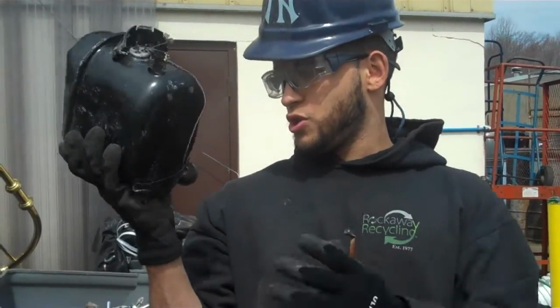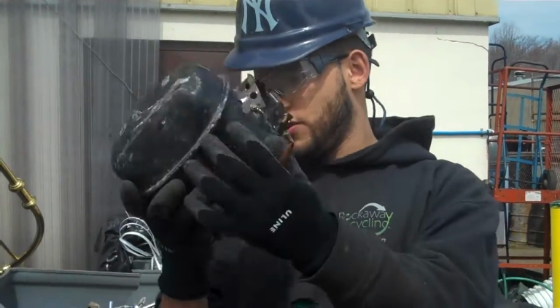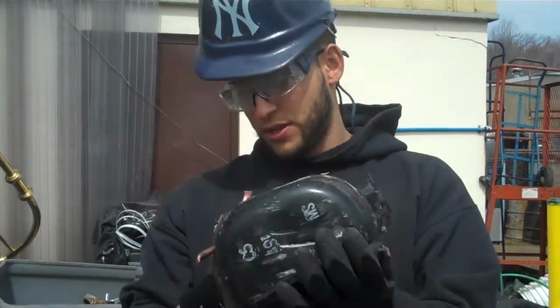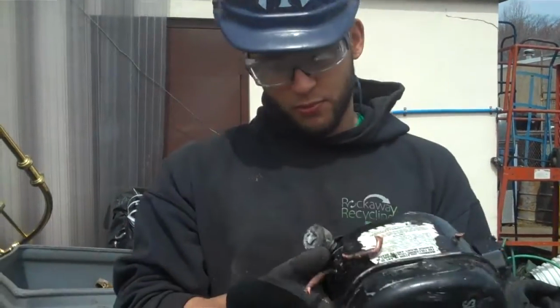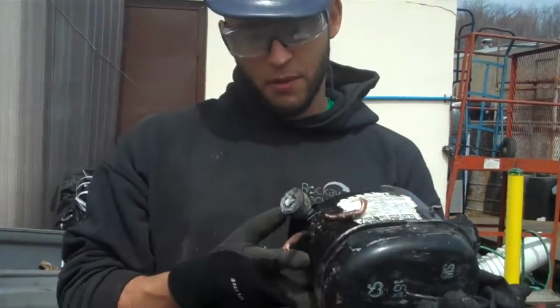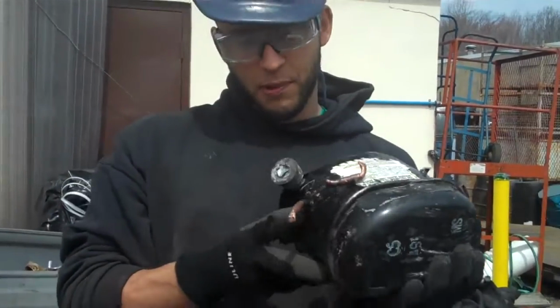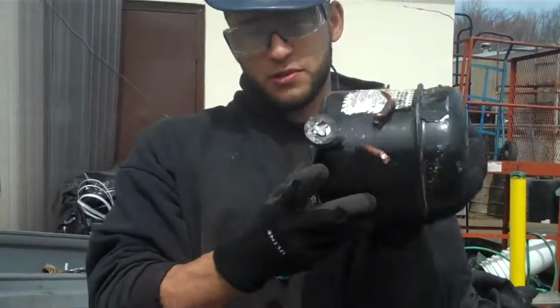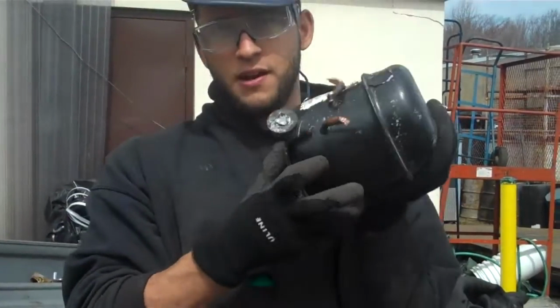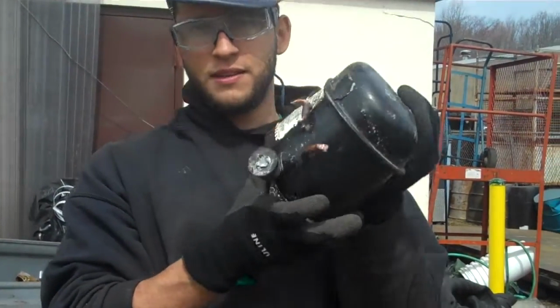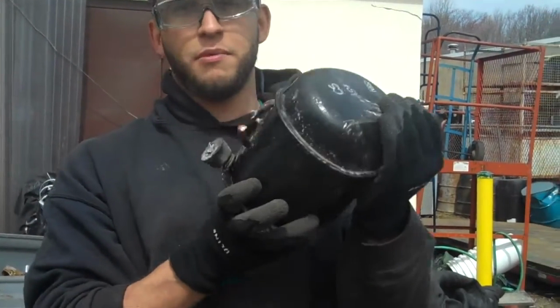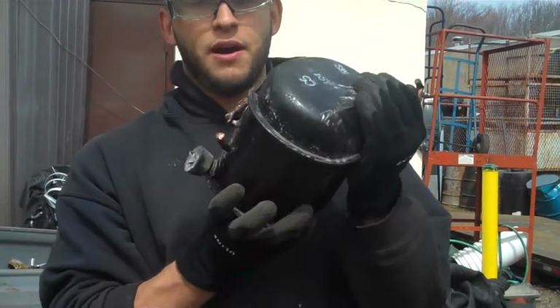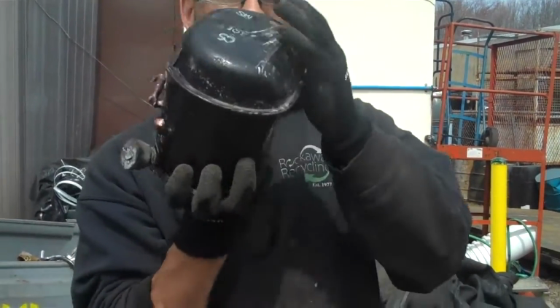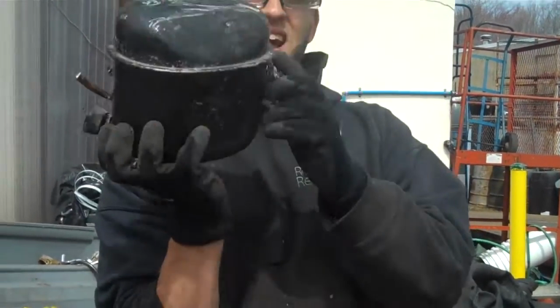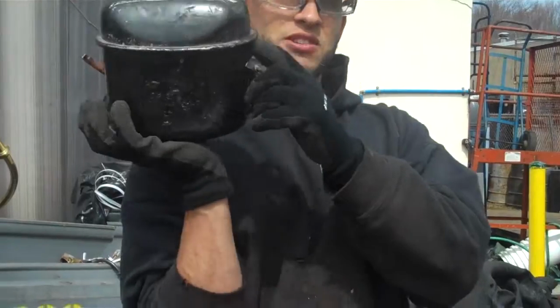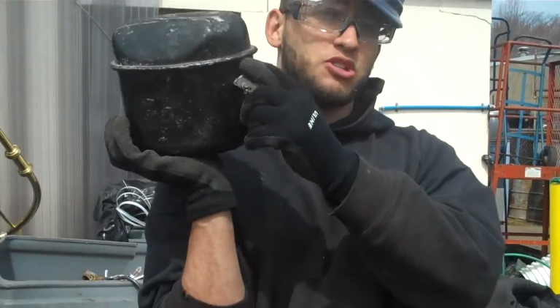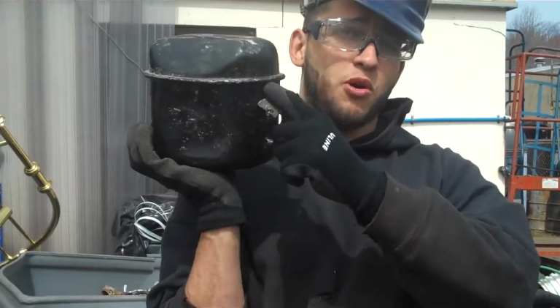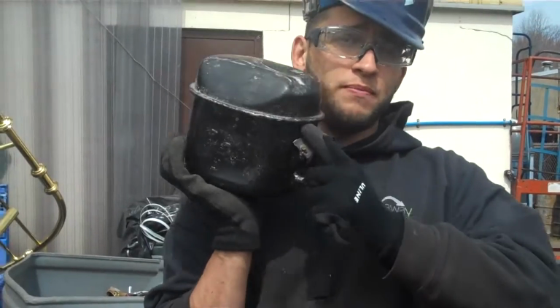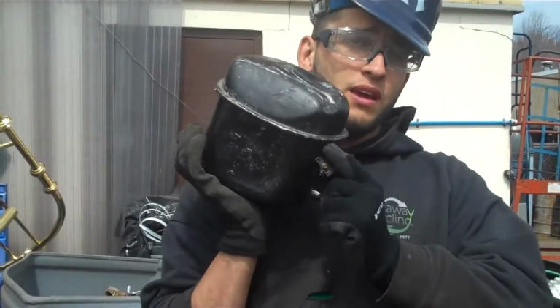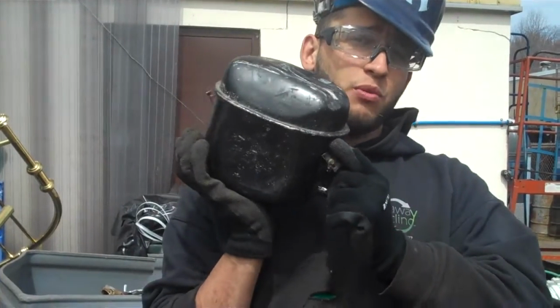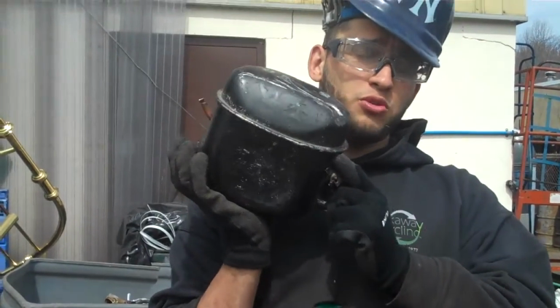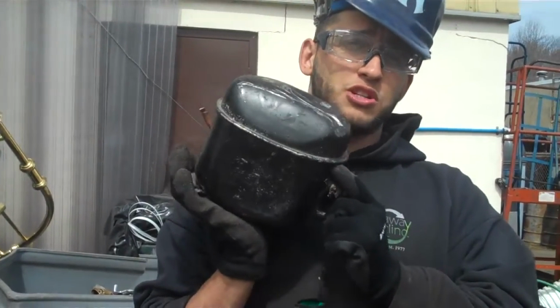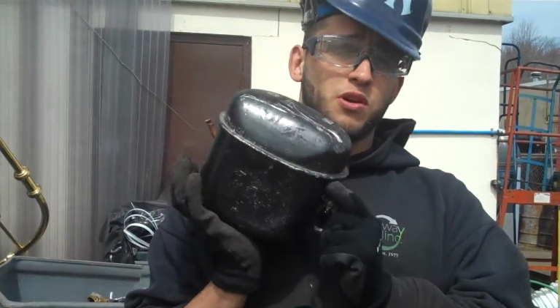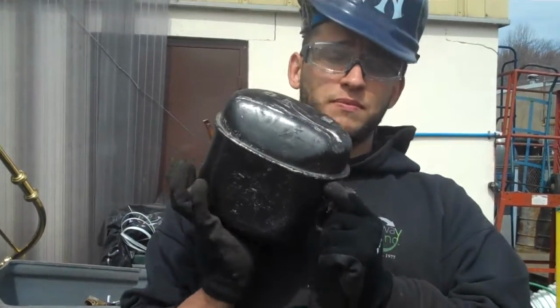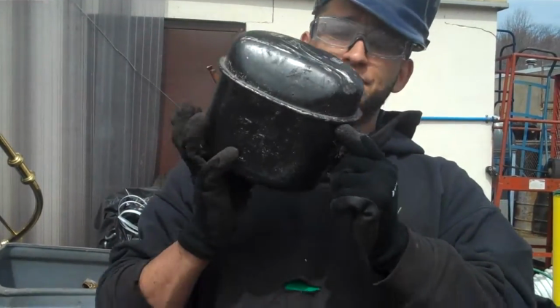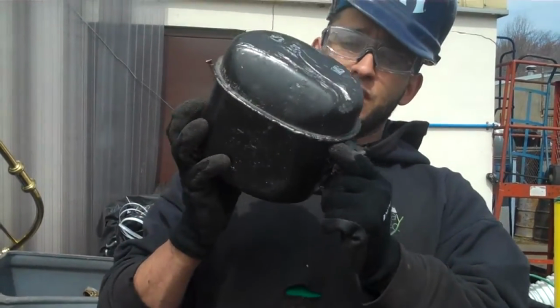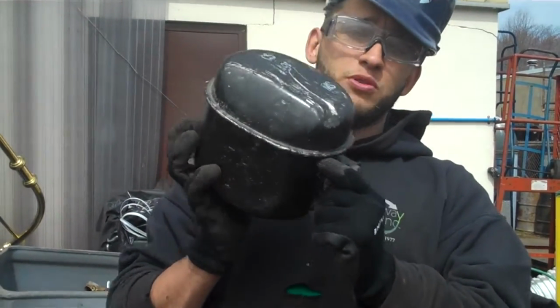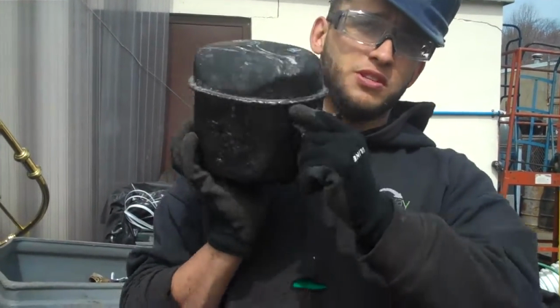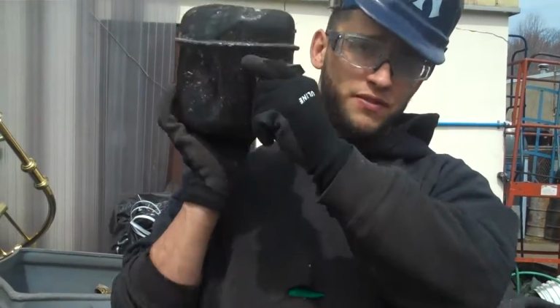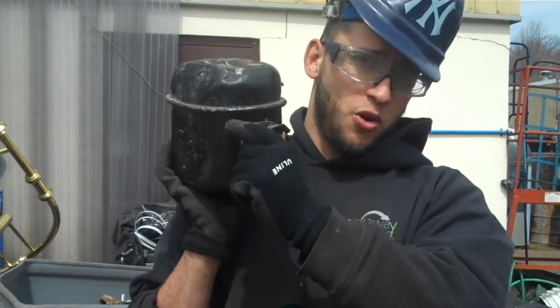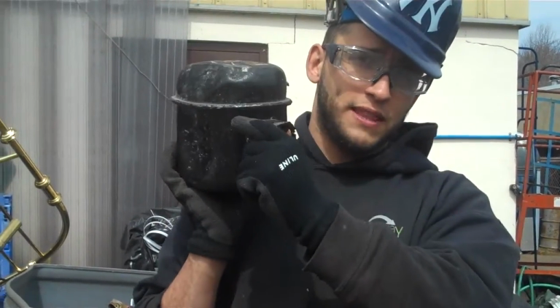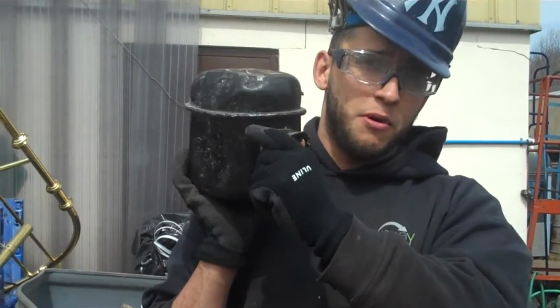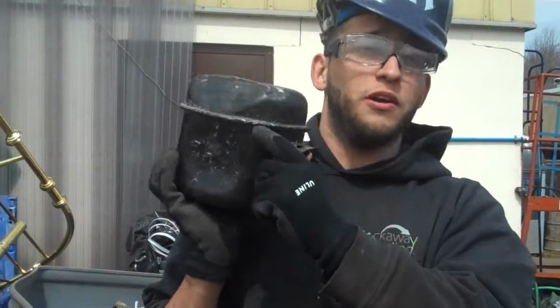Usually they're held in with a couple bolts here, they come right out. Inside here is an electric motor. If you want to do the extra work, you owe it to yourself to go and get that motor.